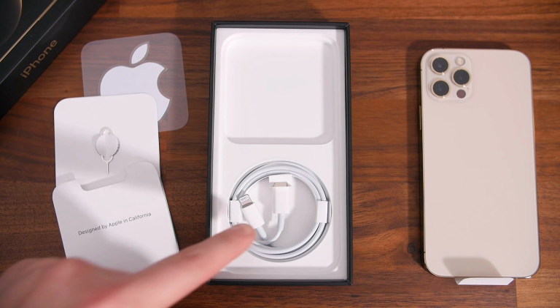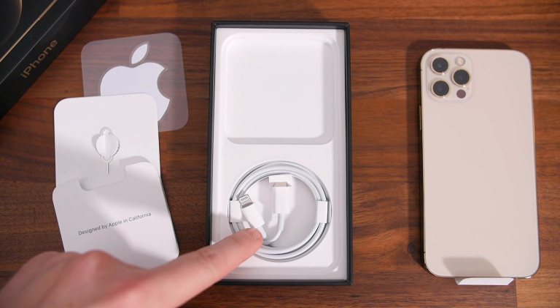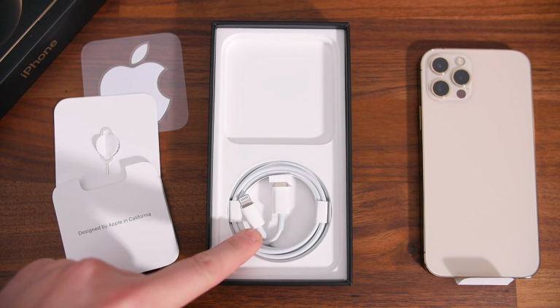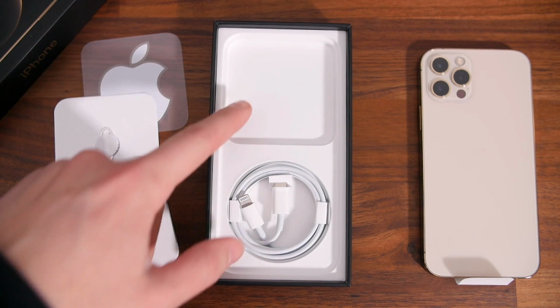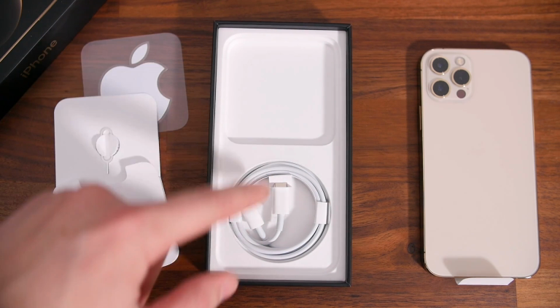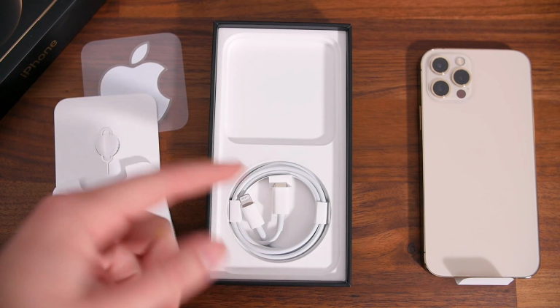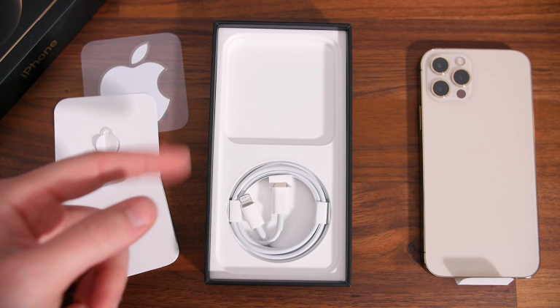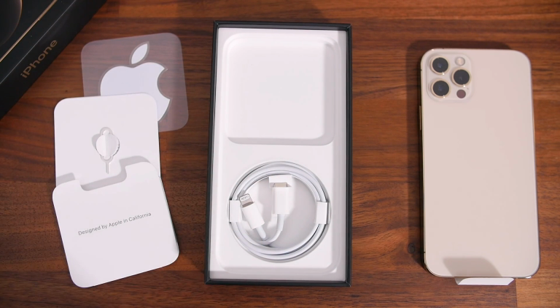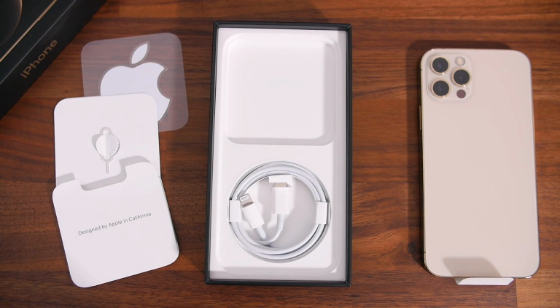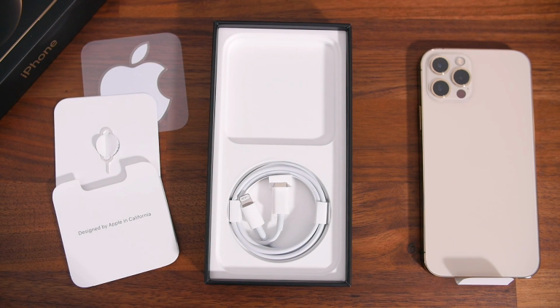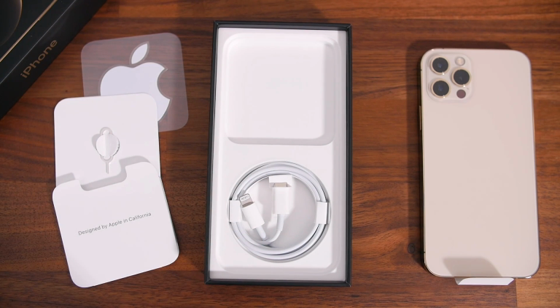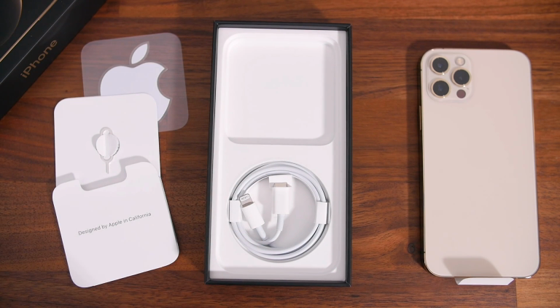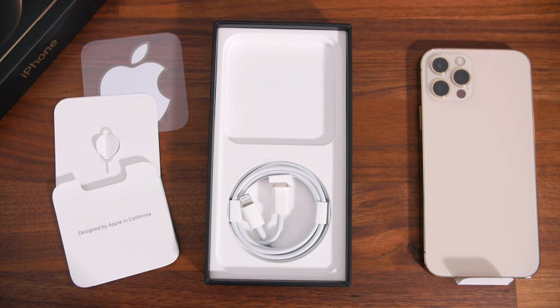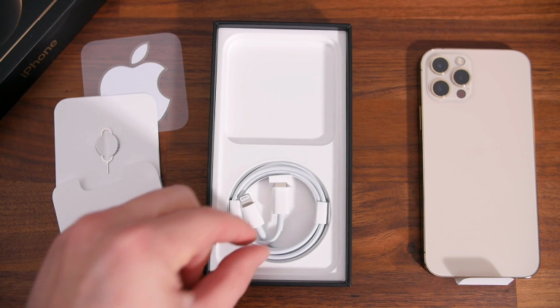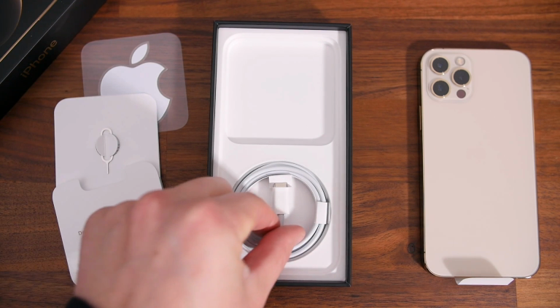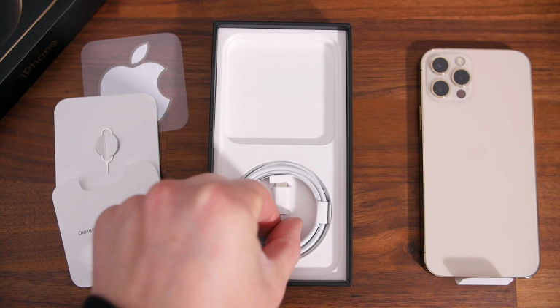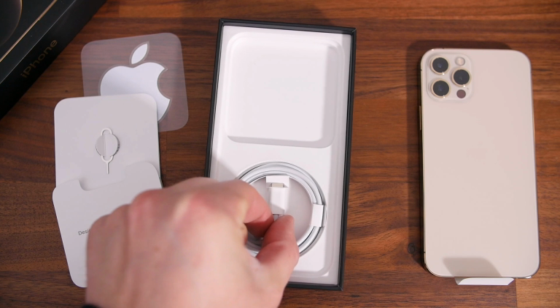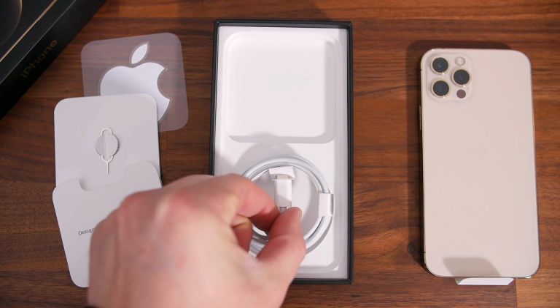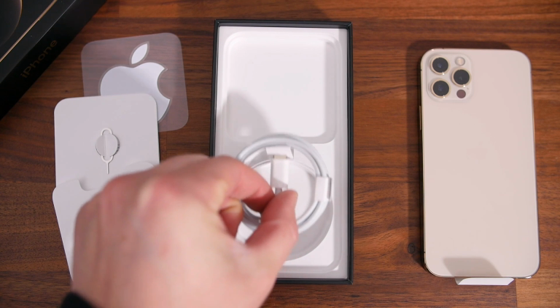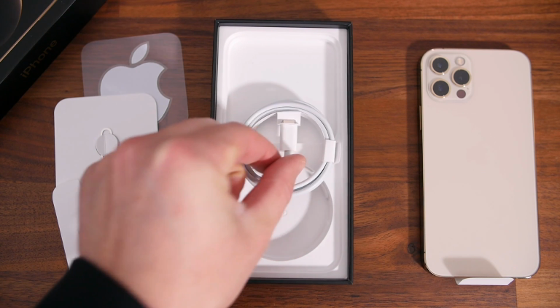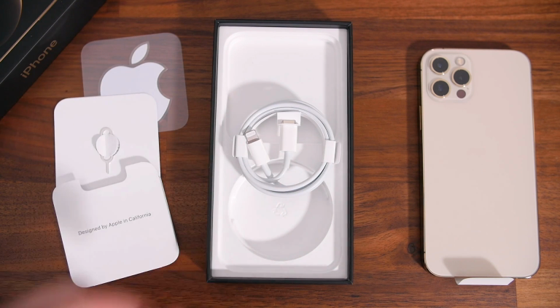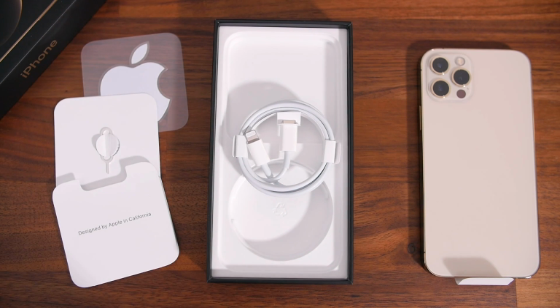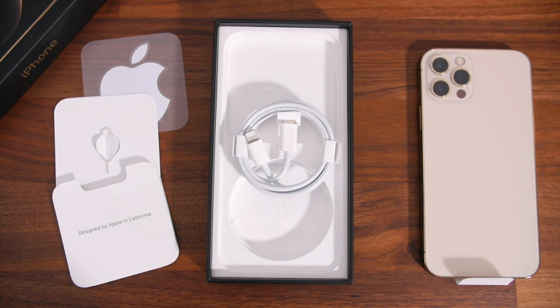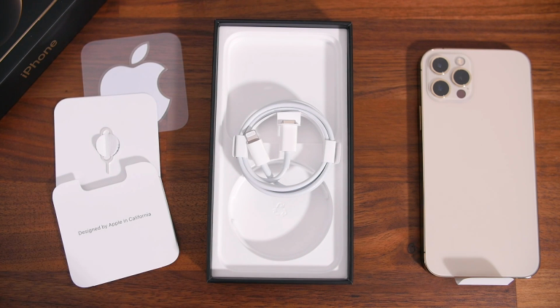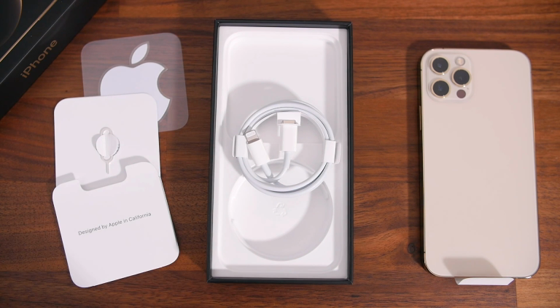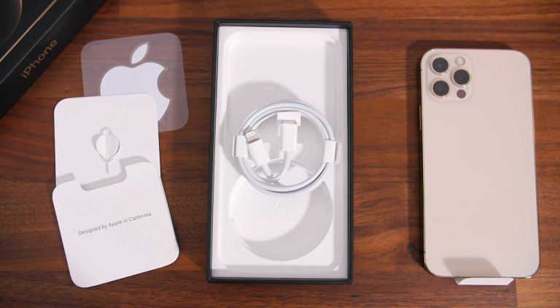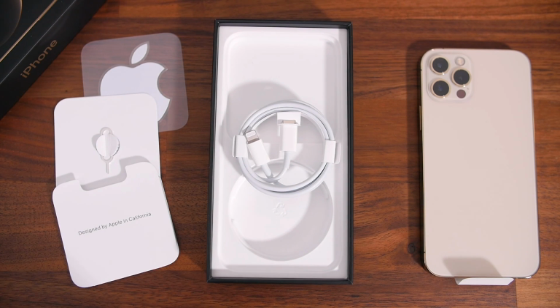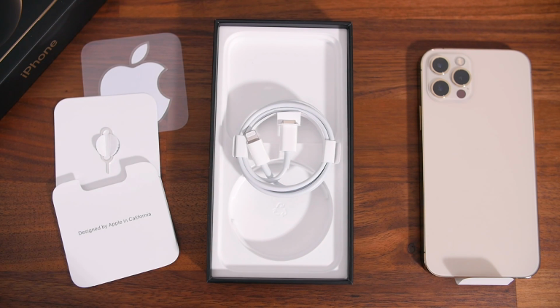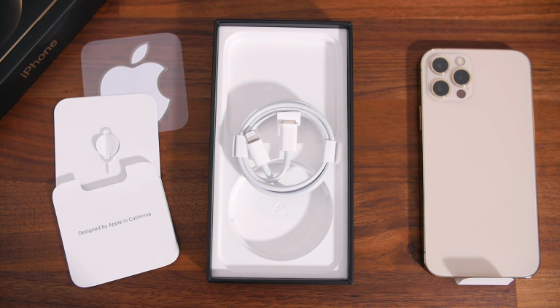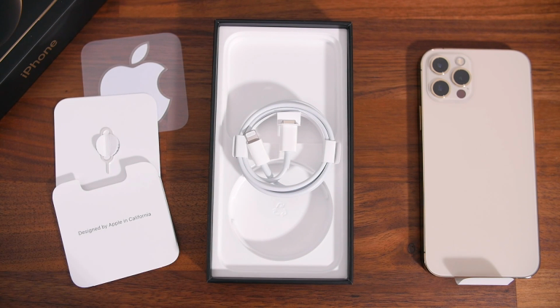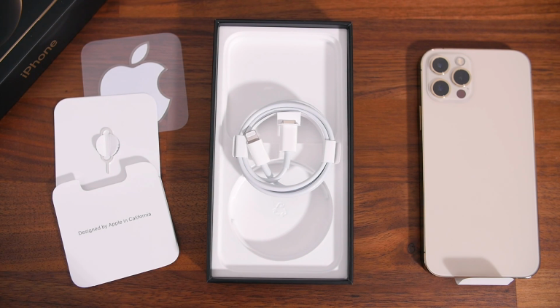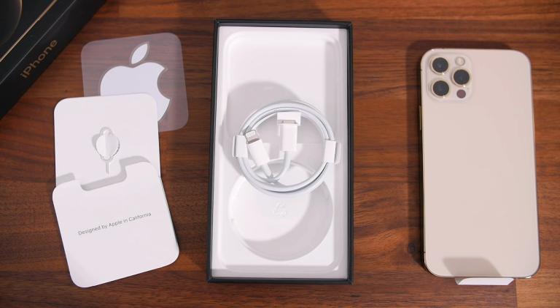This will probably be the last year where we see a lightning cable included with an iPhone, because Apple is rumored to switch entirely to a USB-C iPhone in the future — so I guess enjoy it while it lasts.